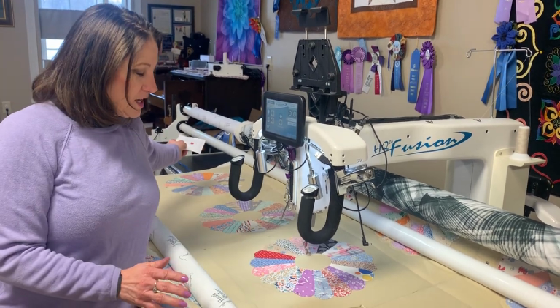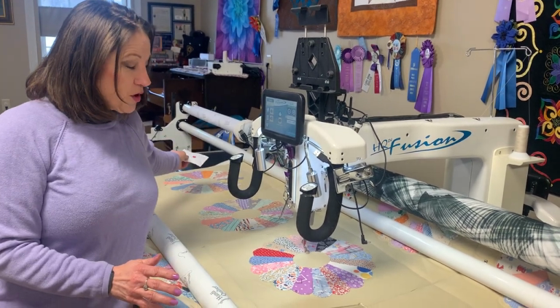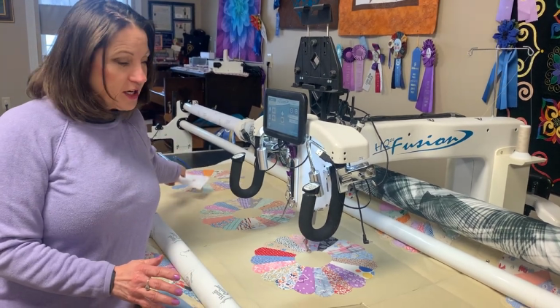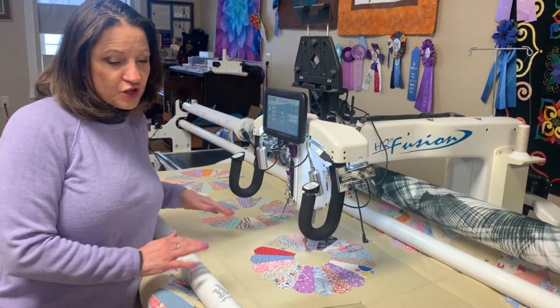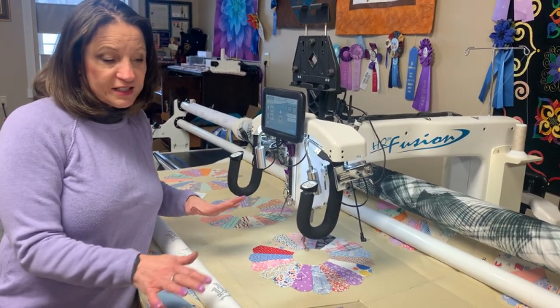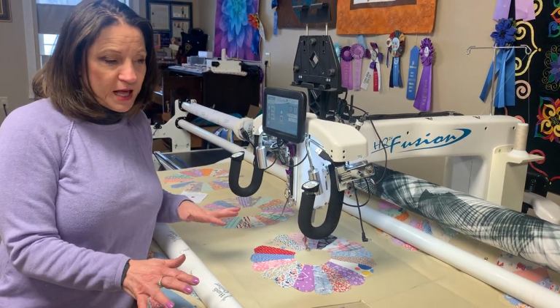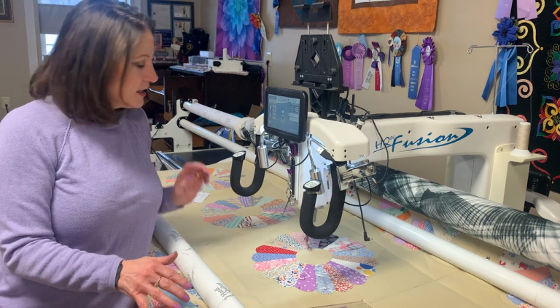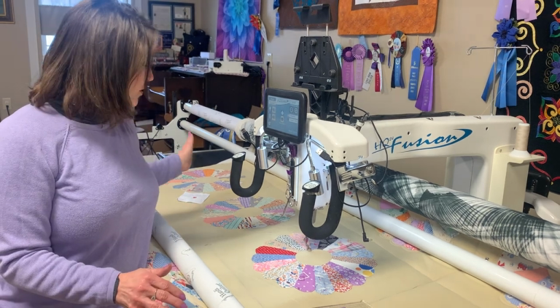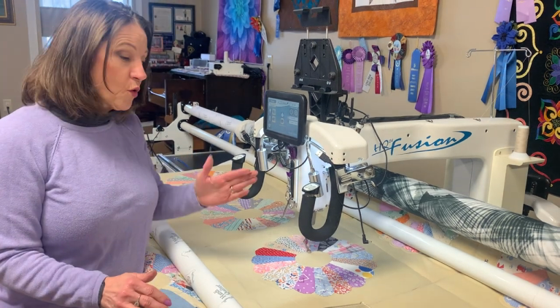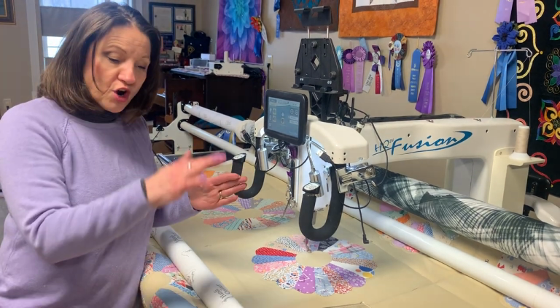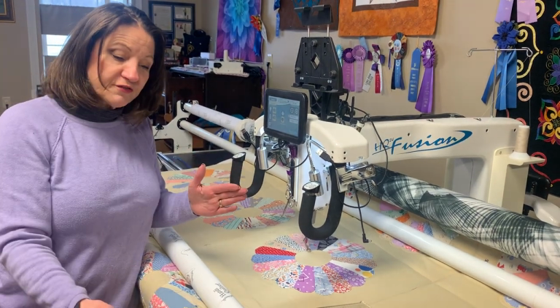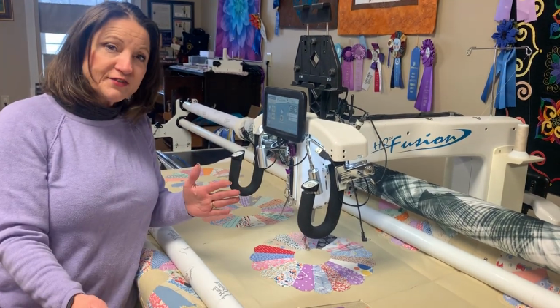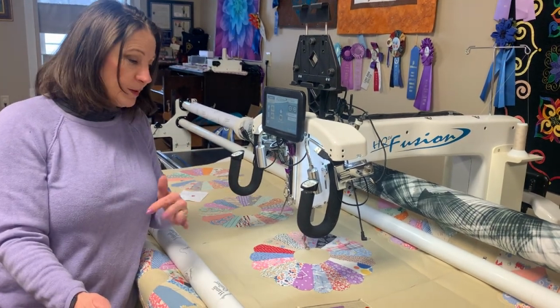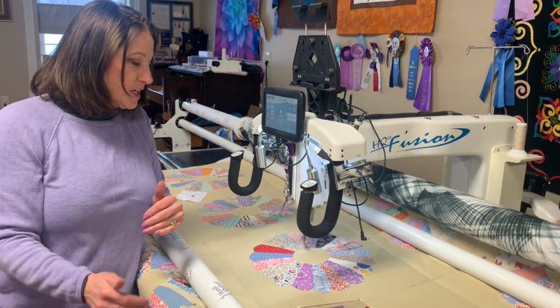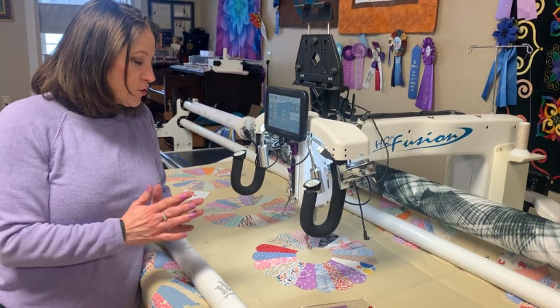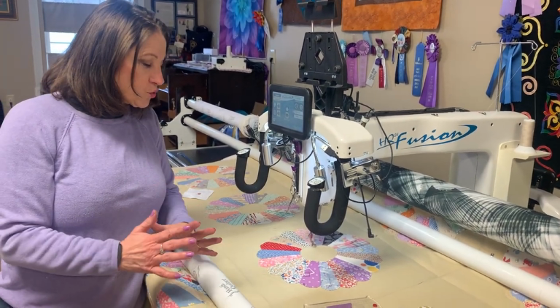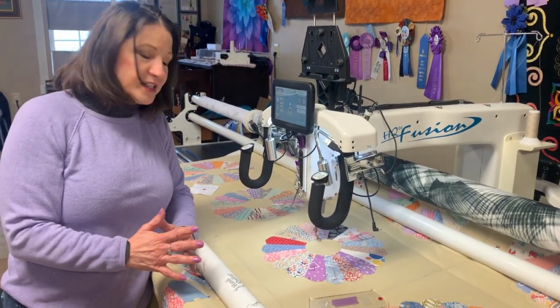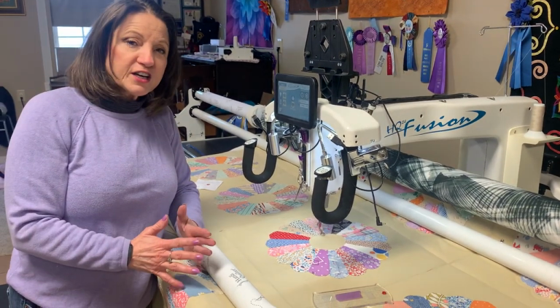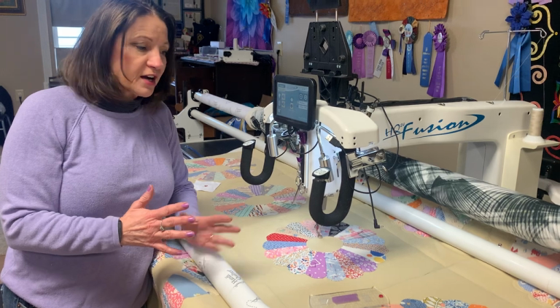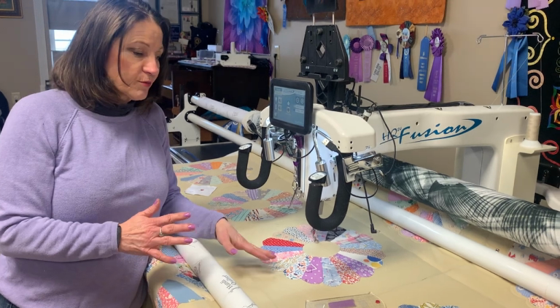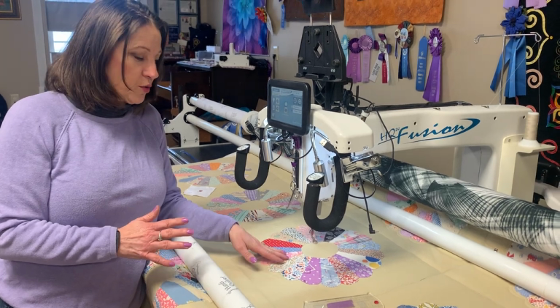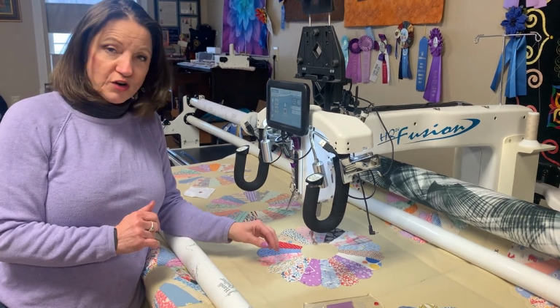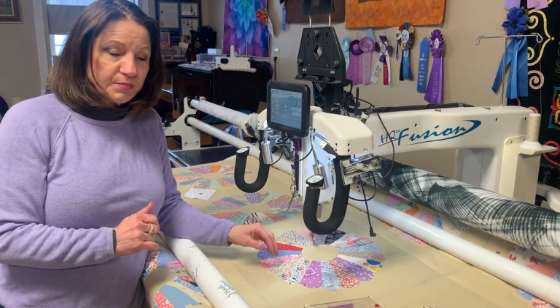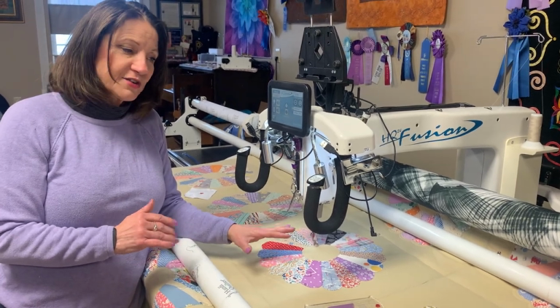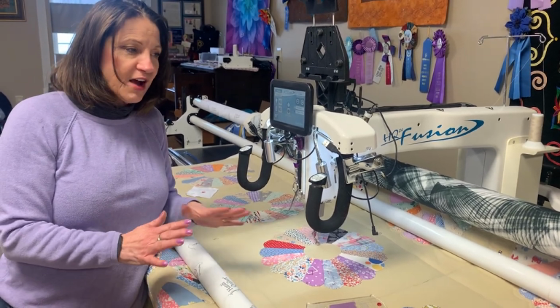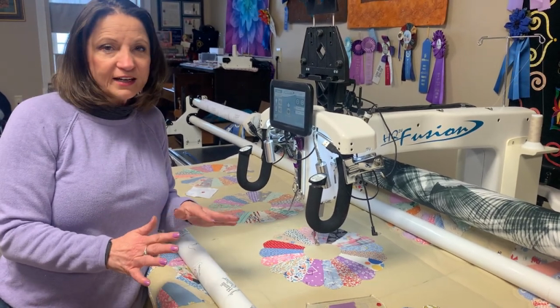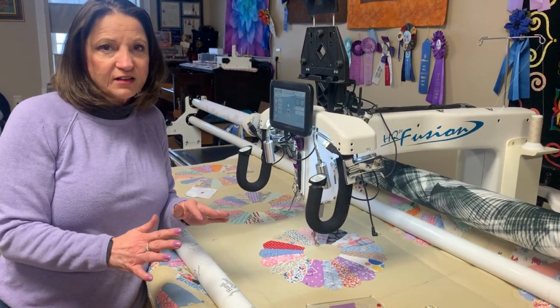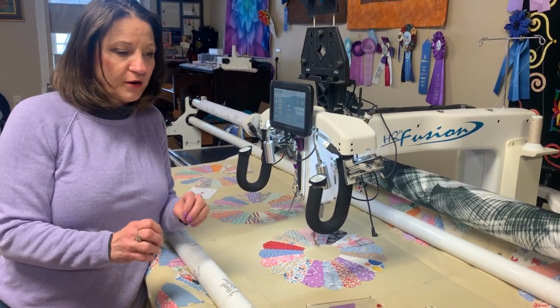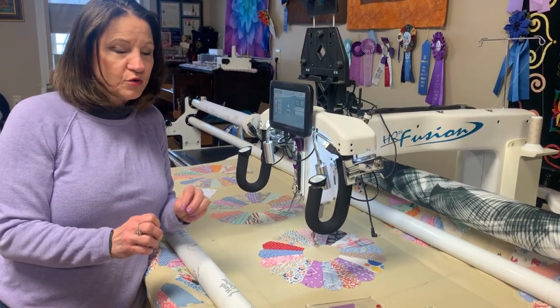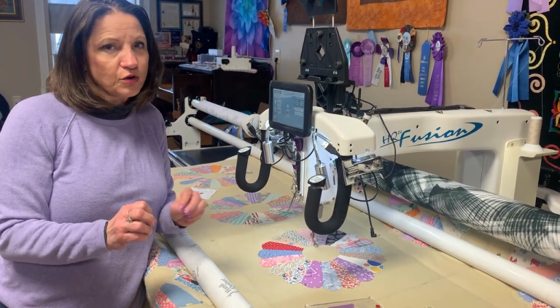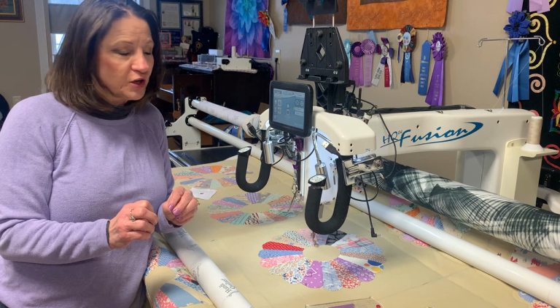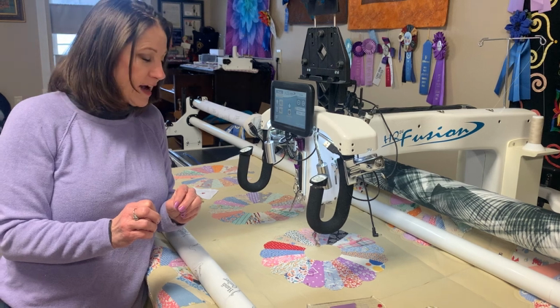What I'm doing here — it's a Dresden plate. There's four across and five down. I just recently finished a customer's quilt with the Dresden plate, so I kind of already had an idea of how I was going to quilt it, so it went a little bit faster.